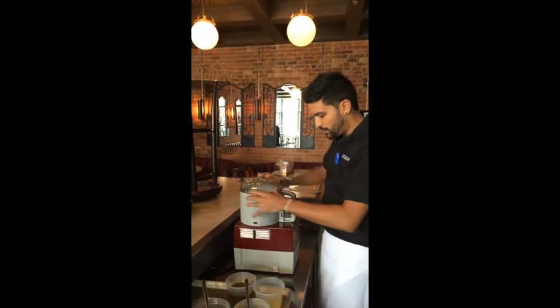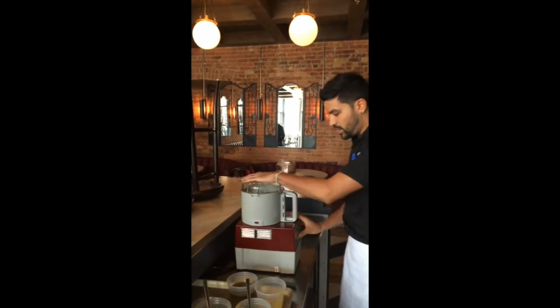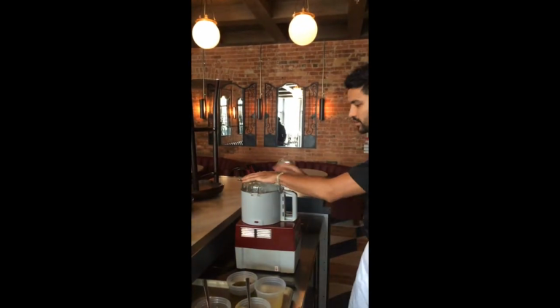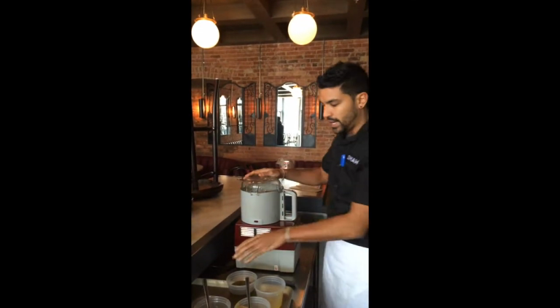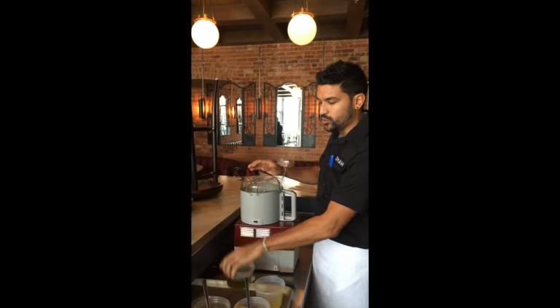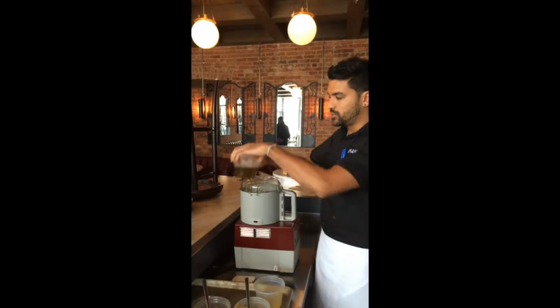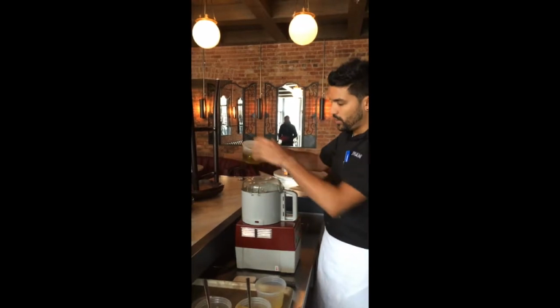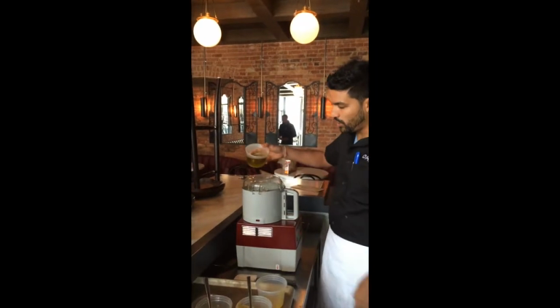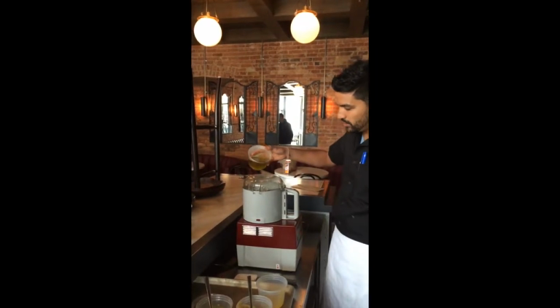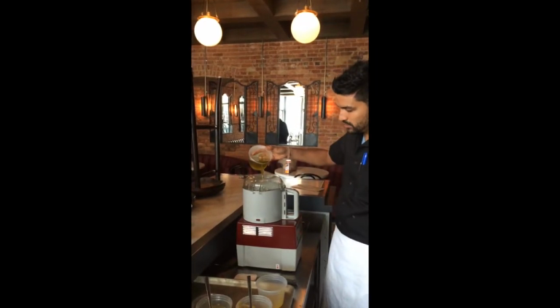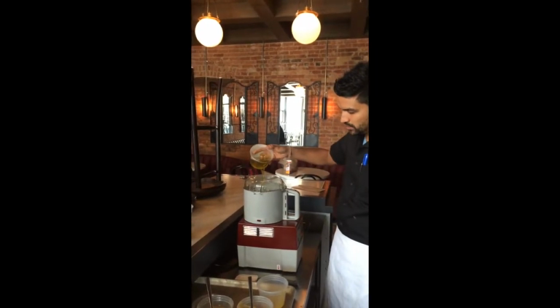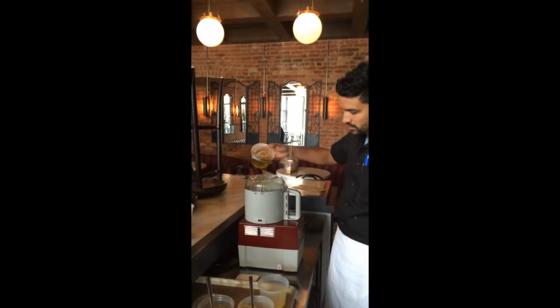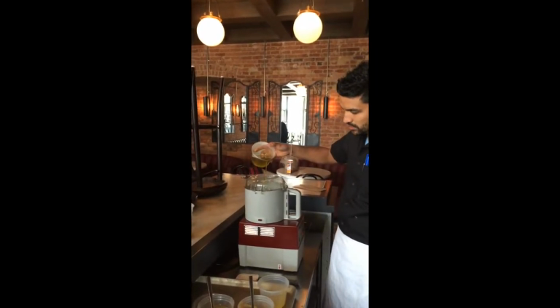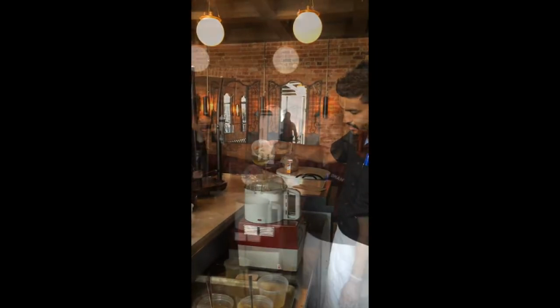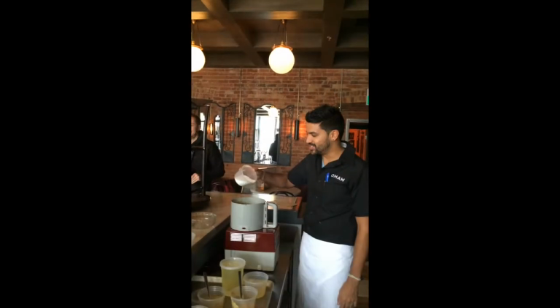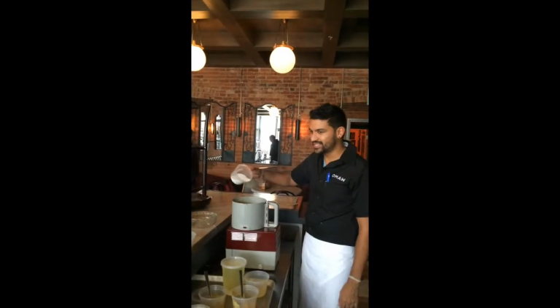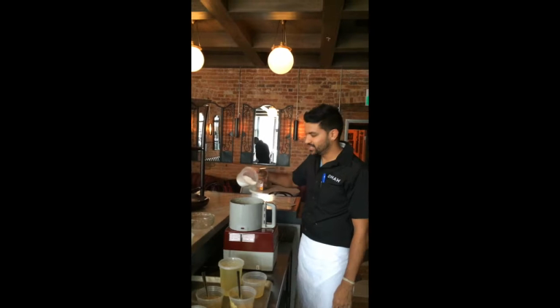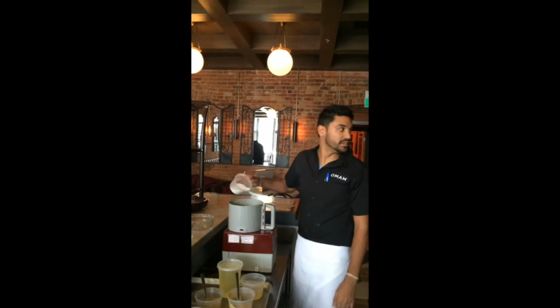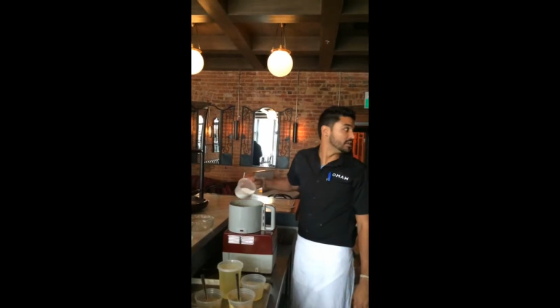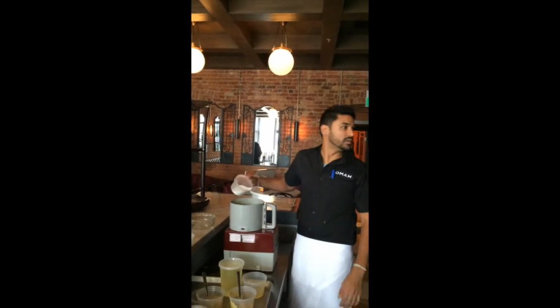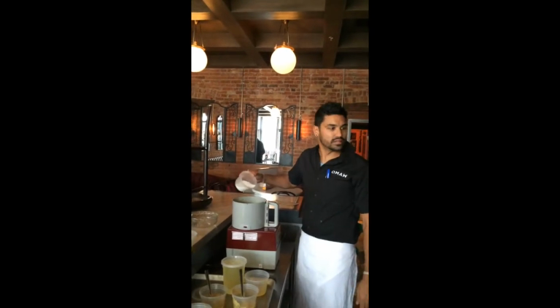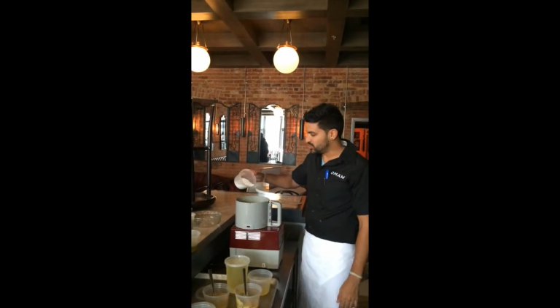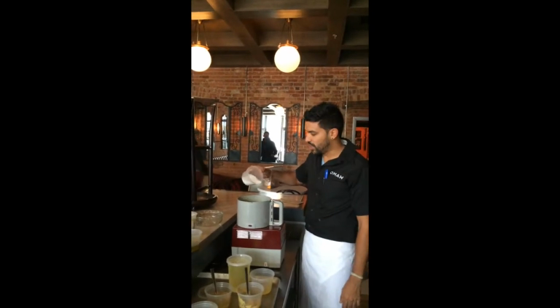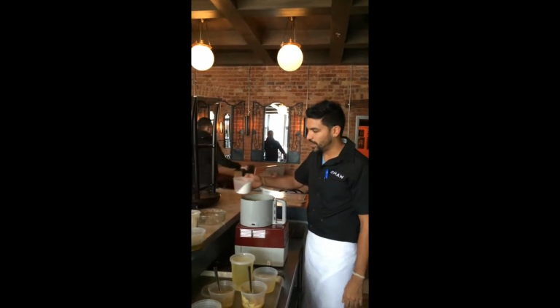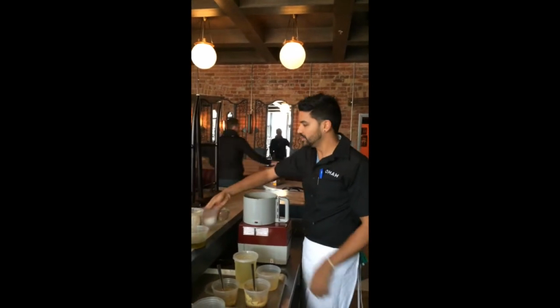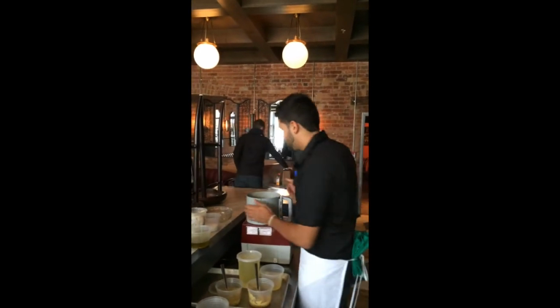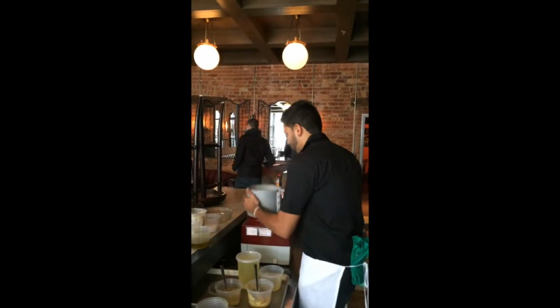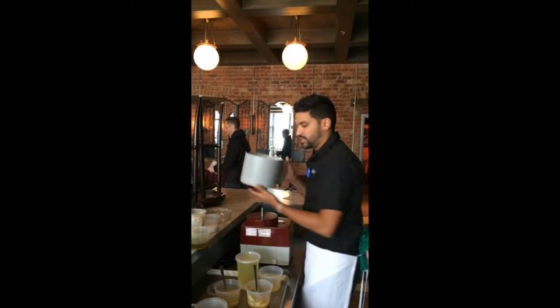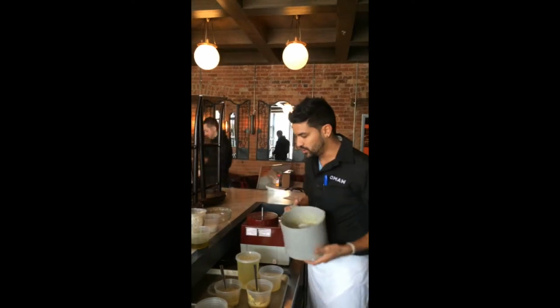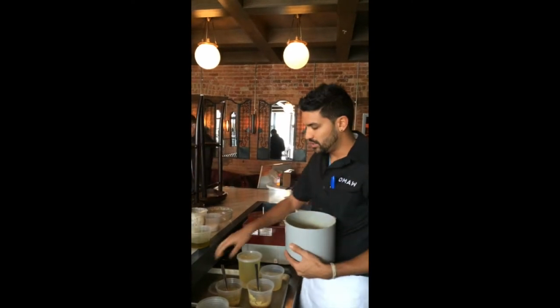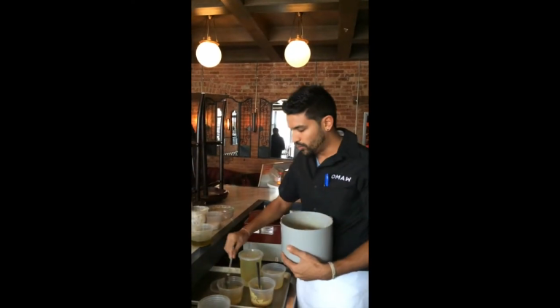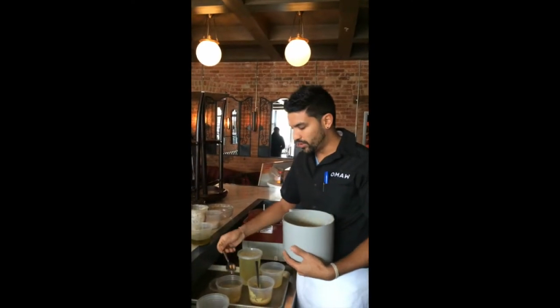Back on, and I'm going to emulsify with some olive oil, add some salt, and some fresh cracked black pepper.